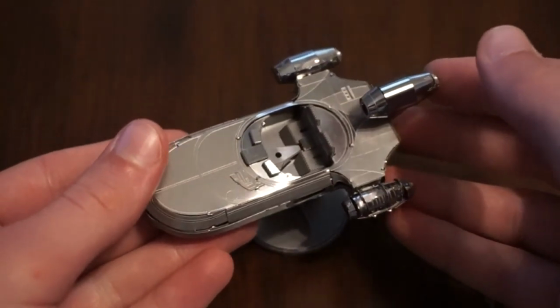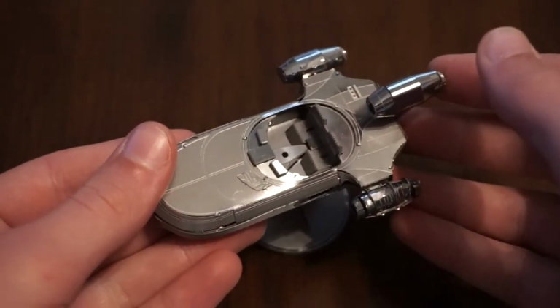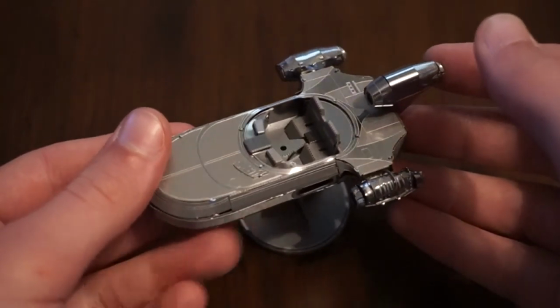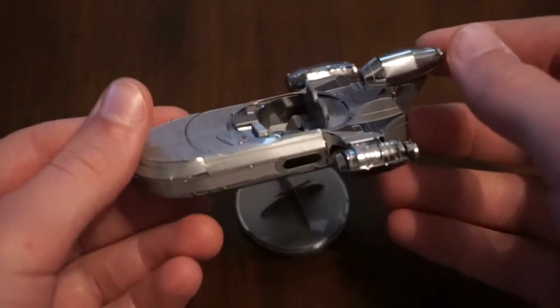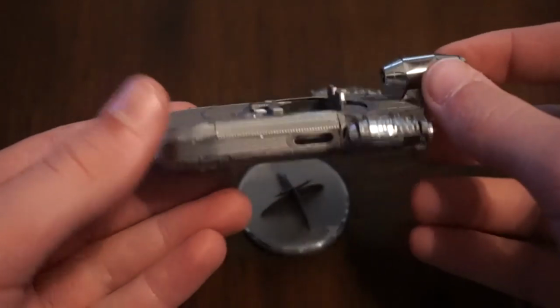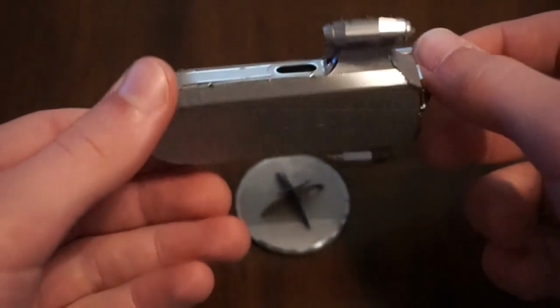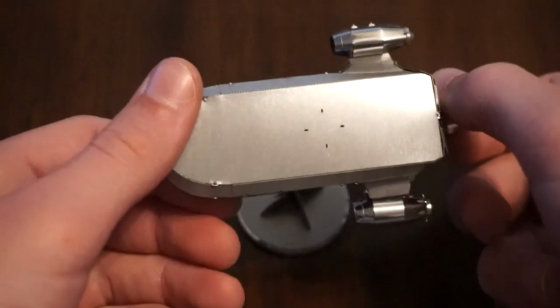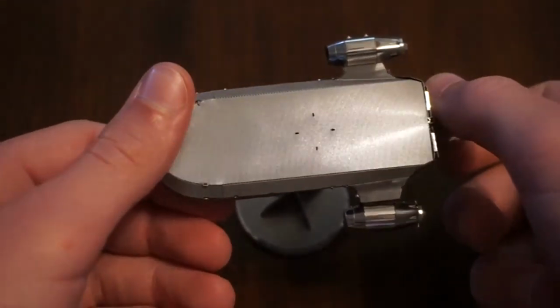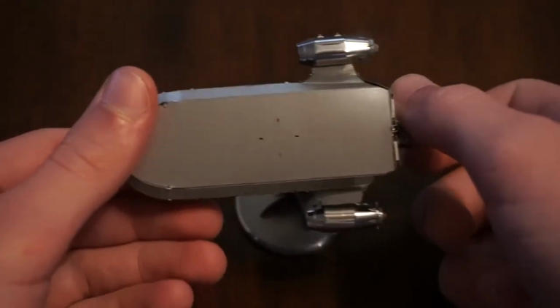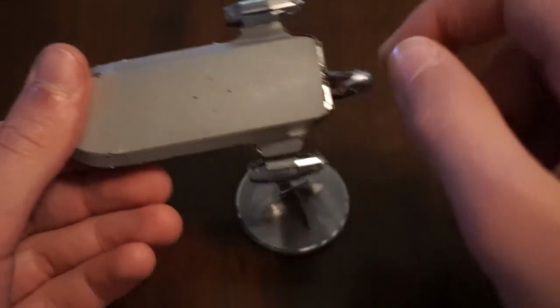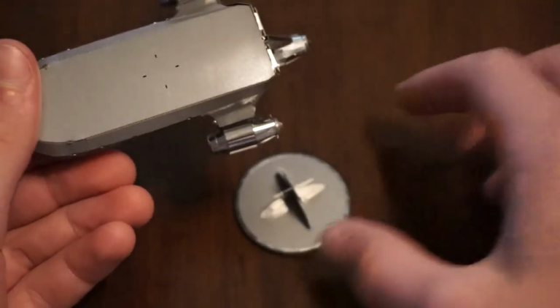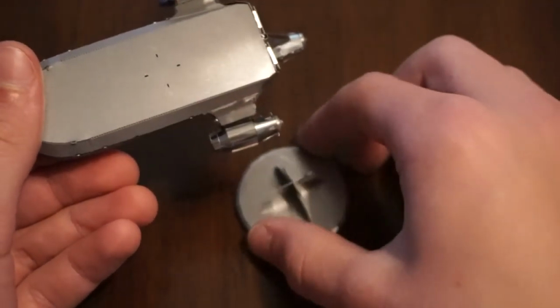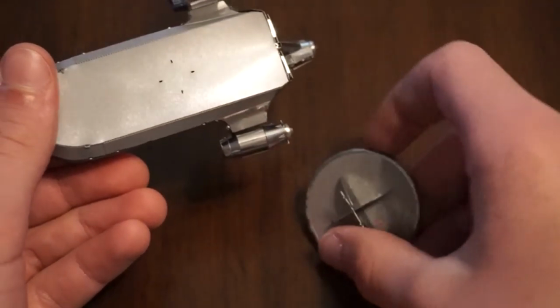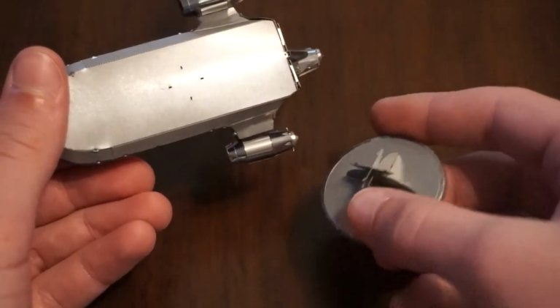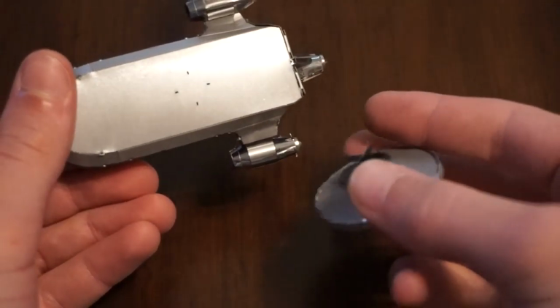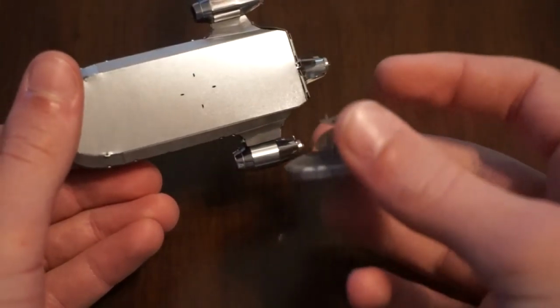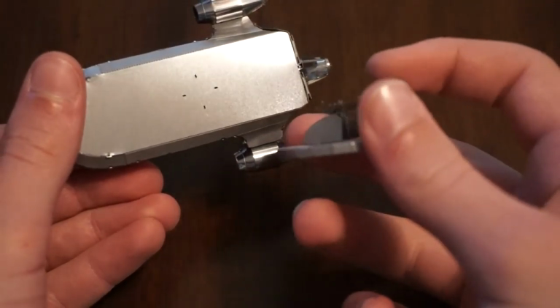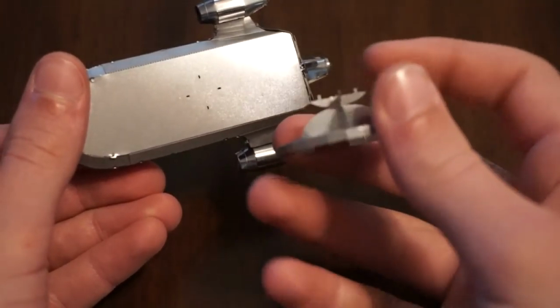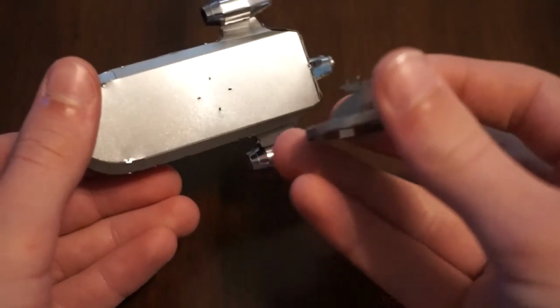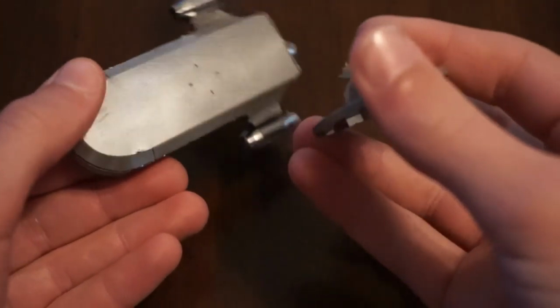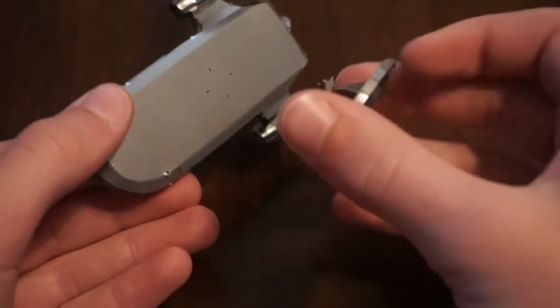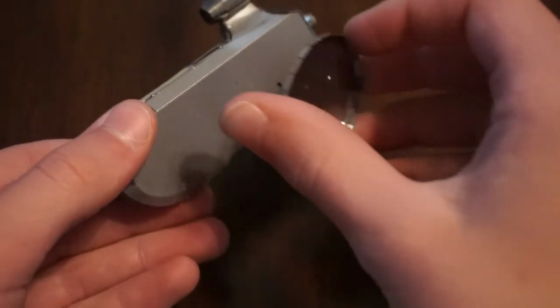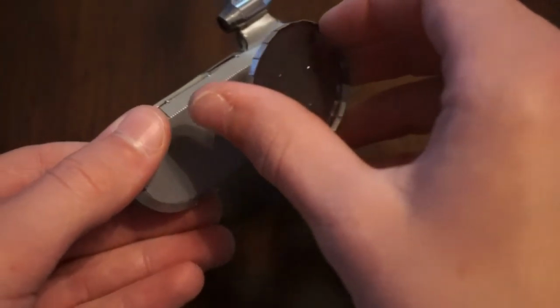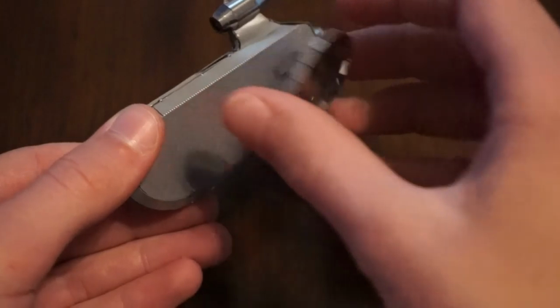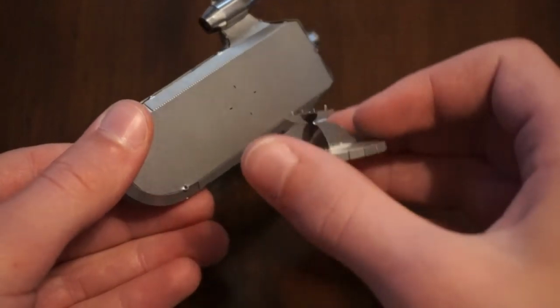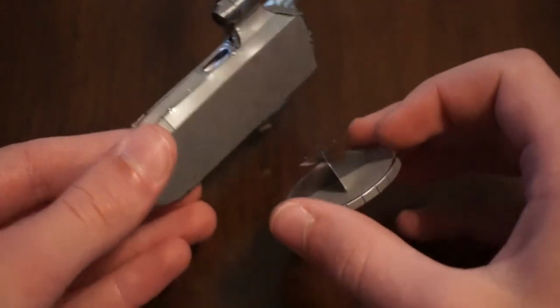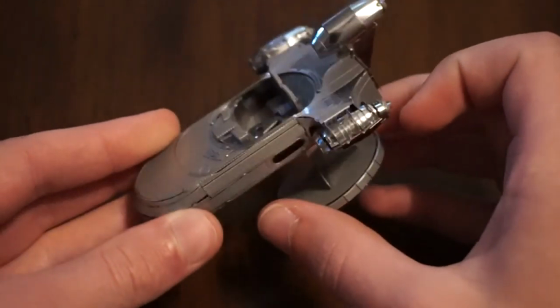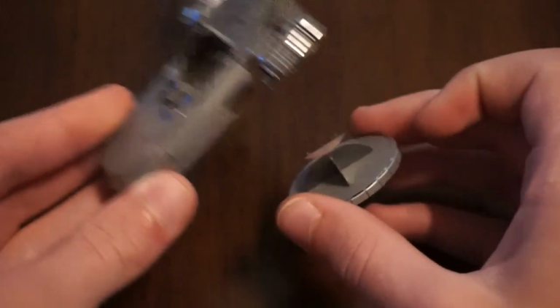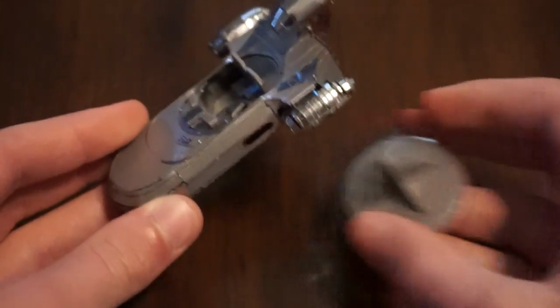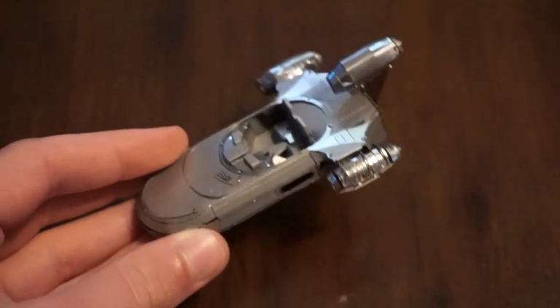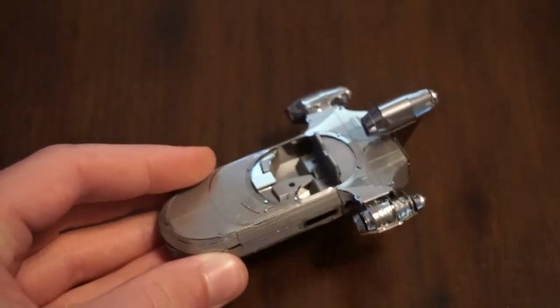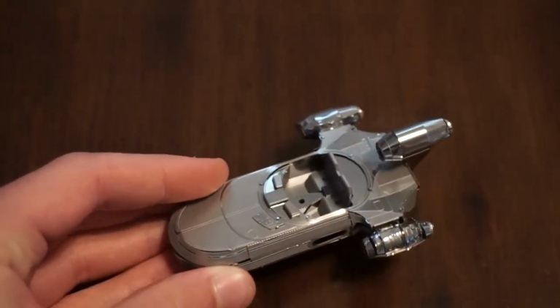I honestly don't want that, so there are four holes there. Basically what I did is I cut those a little shorter so that they'd fit in there, and I'm able to take it on and off freely.